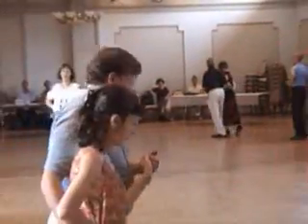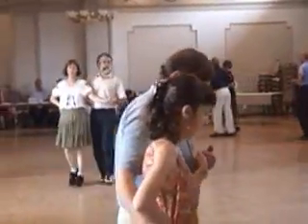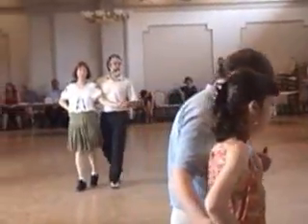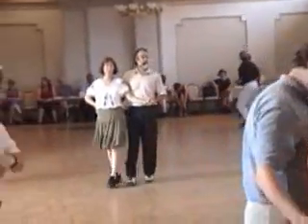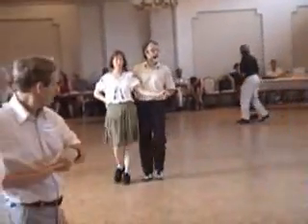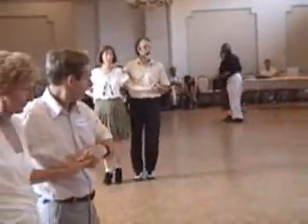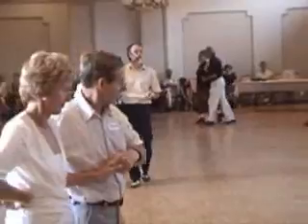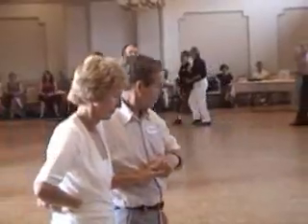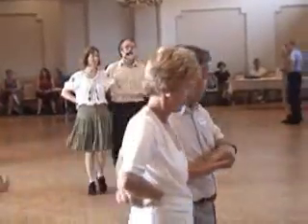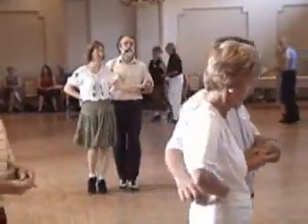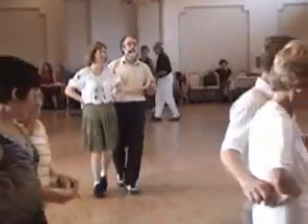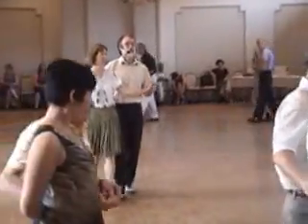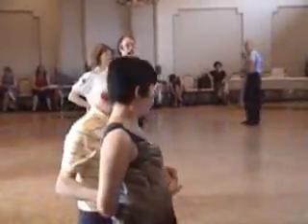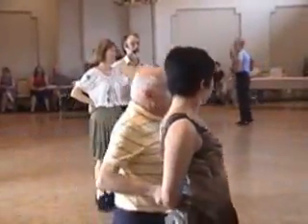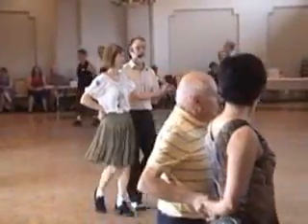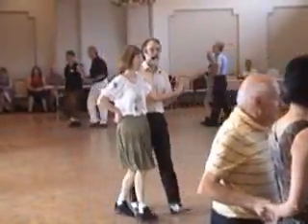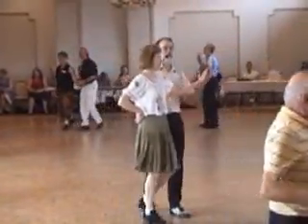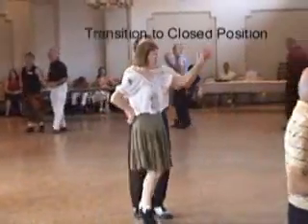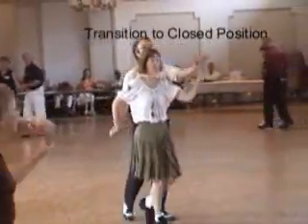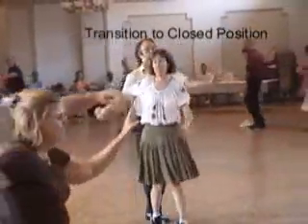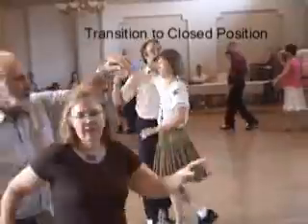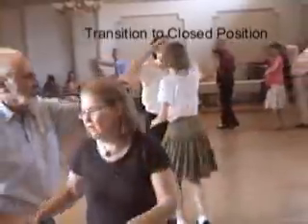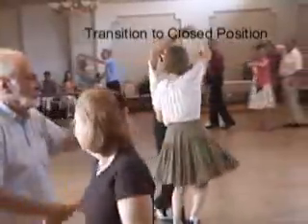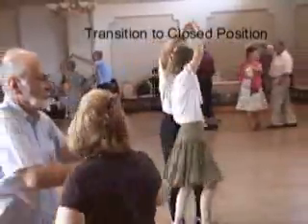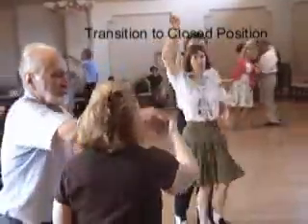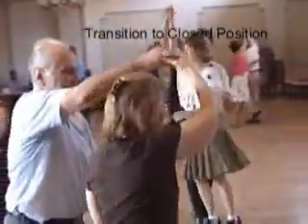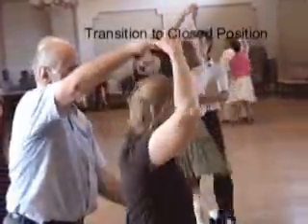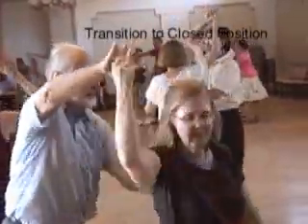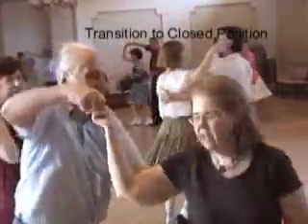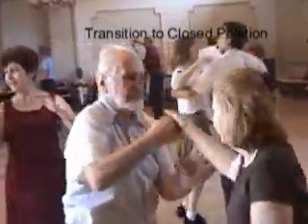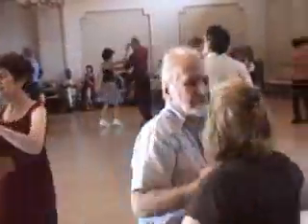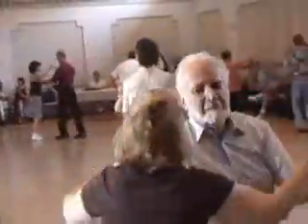The last thing to do is transition back to closed. You're going to start the woman twirling by pushing out her left hand, then bring your right hand up over her head. When you bring it back, put your left hand in and you're back in closed position.